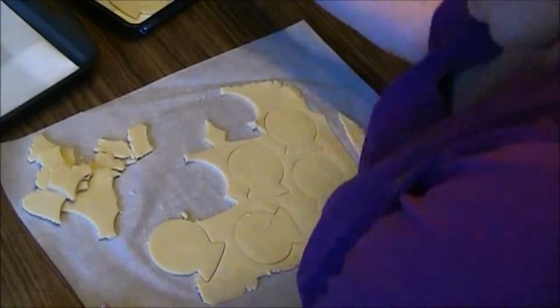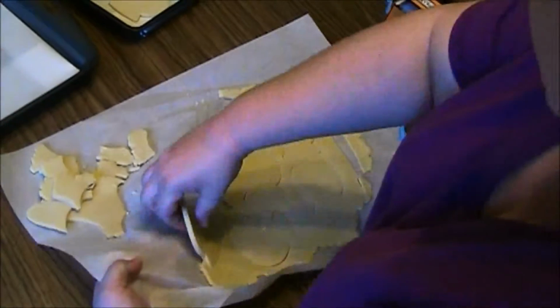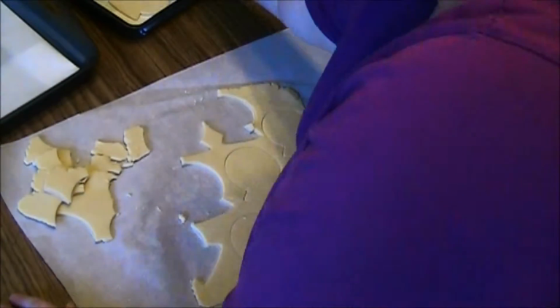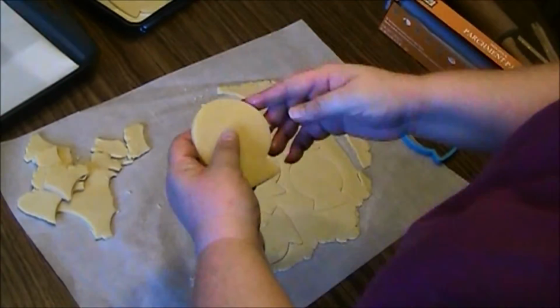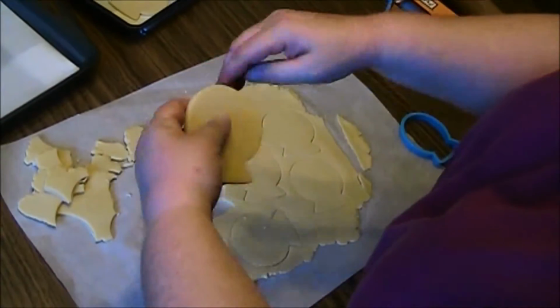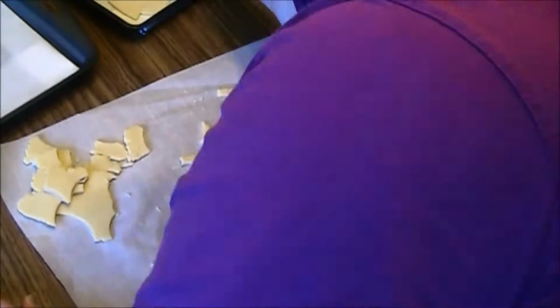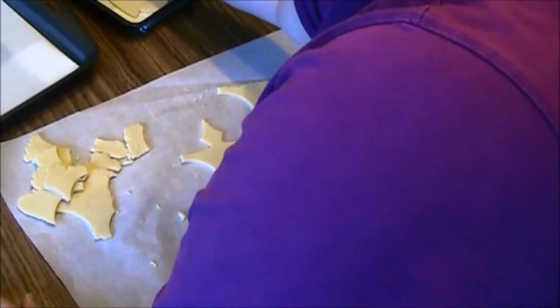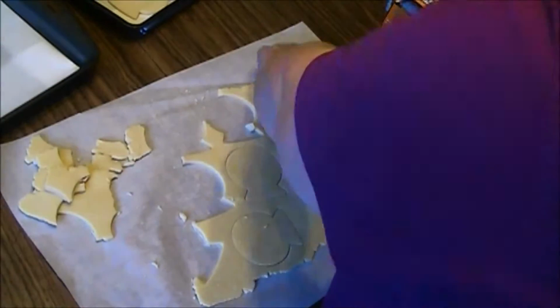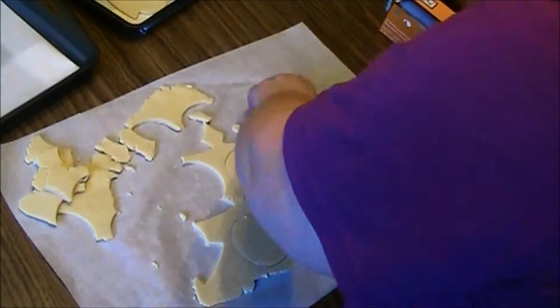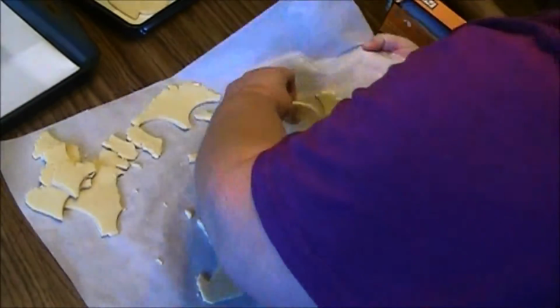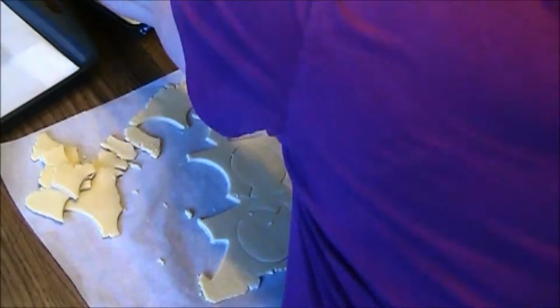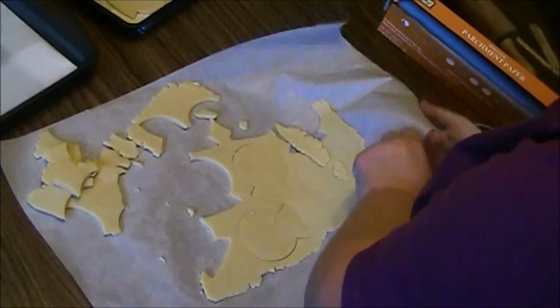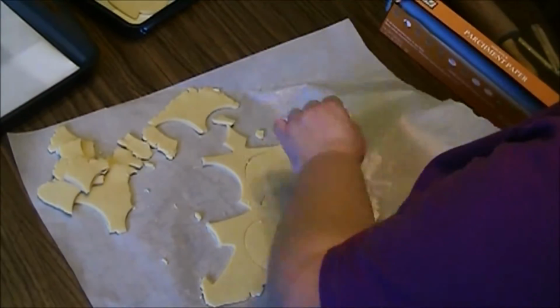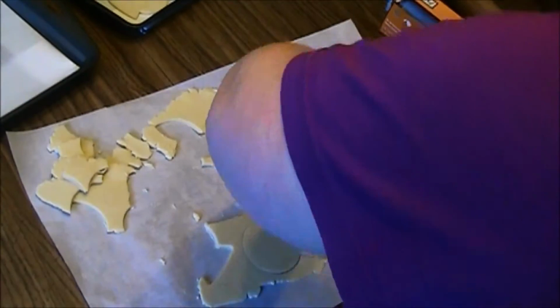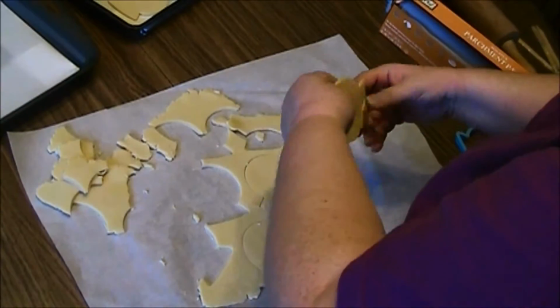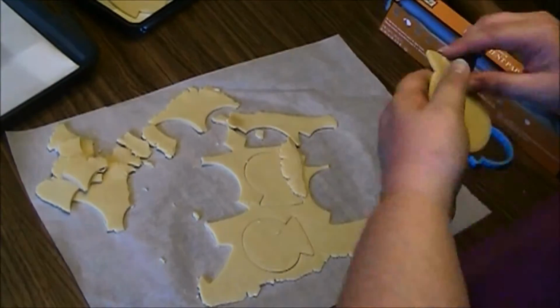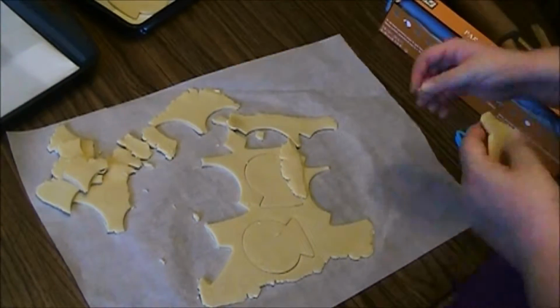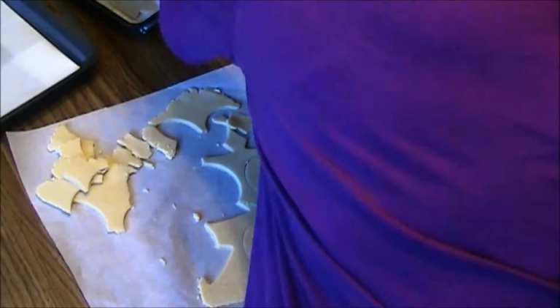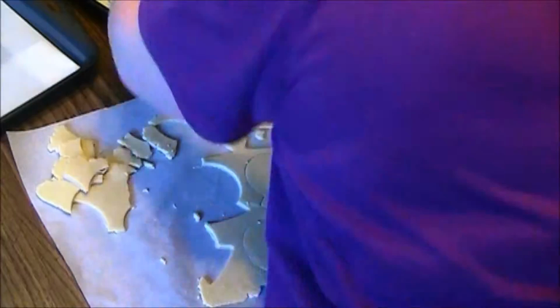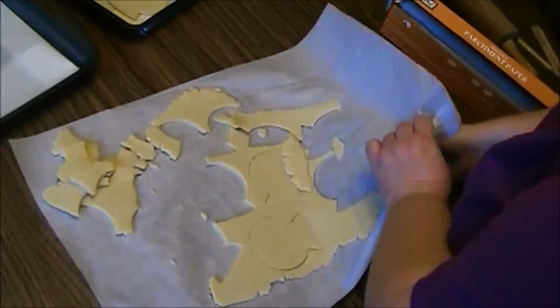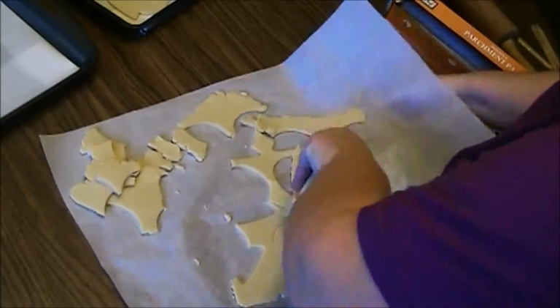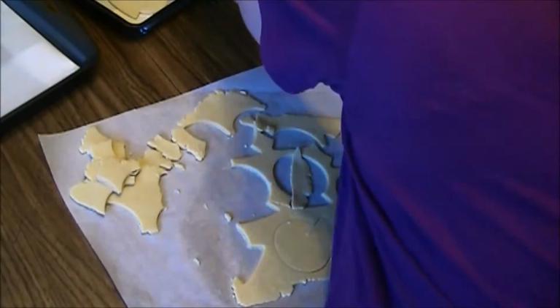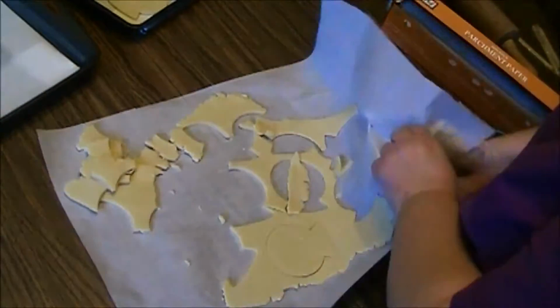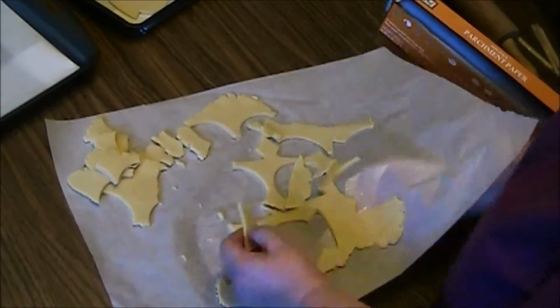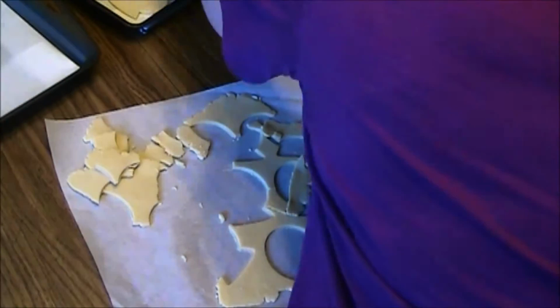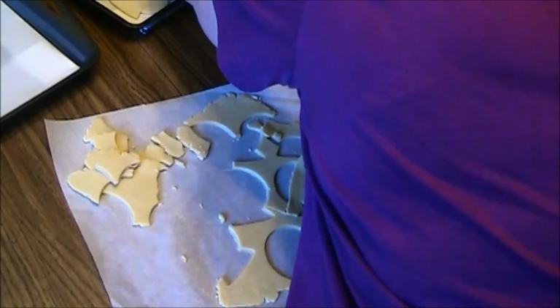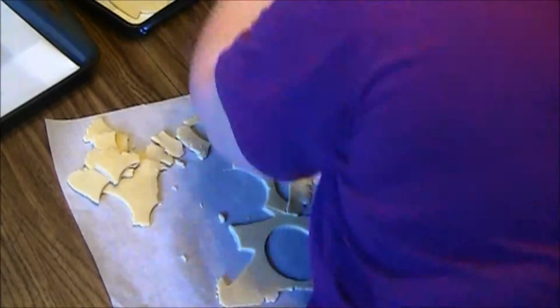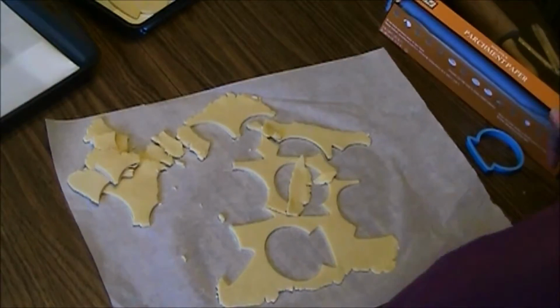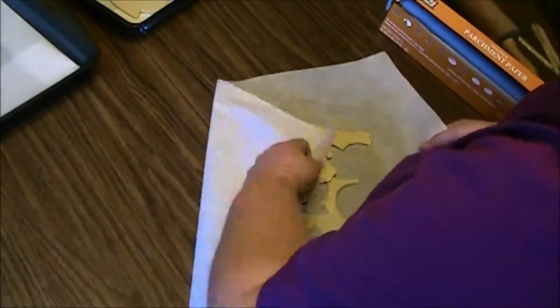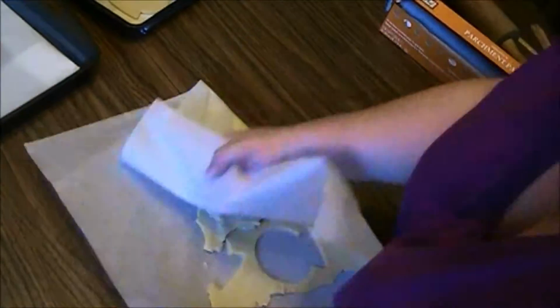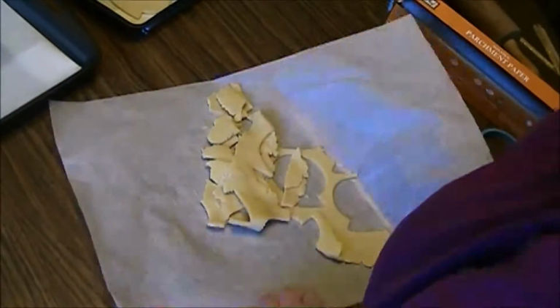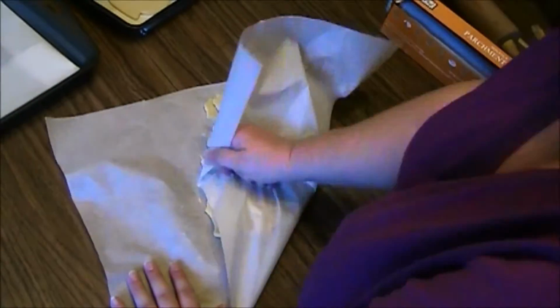When you want to incorporate the pieces back together to roll and cut more pieces out, the easiest way to do that is to fold the paper in on itself — it brings everything right to the middle. Just like that.